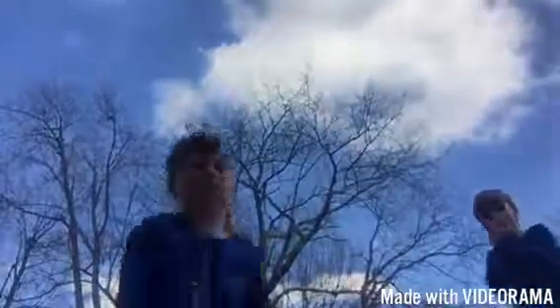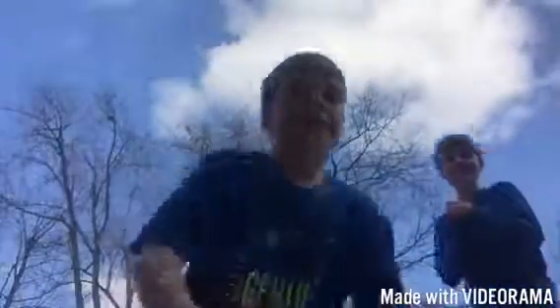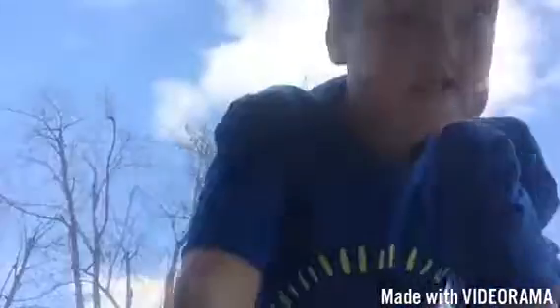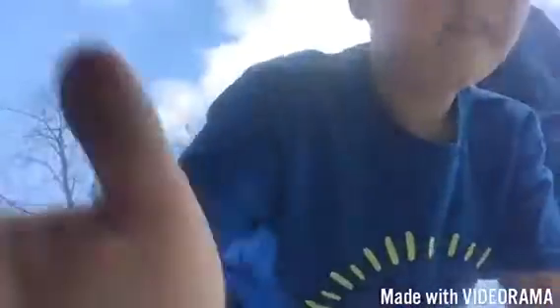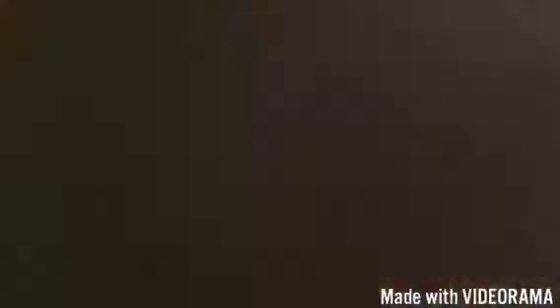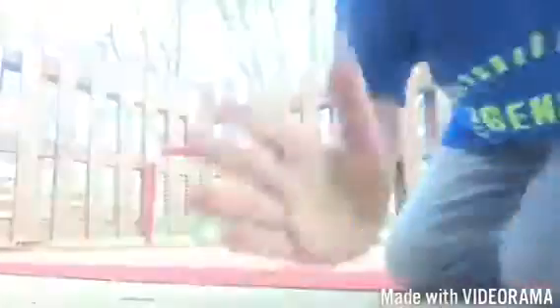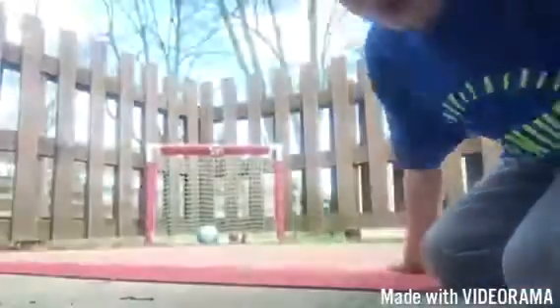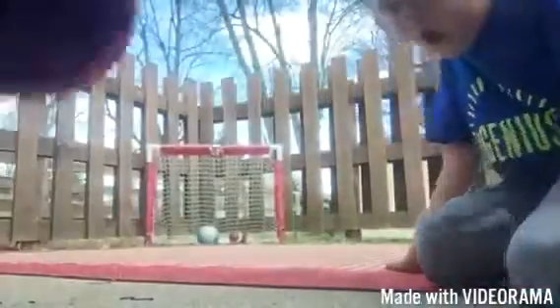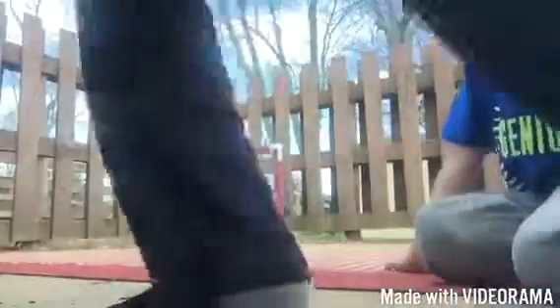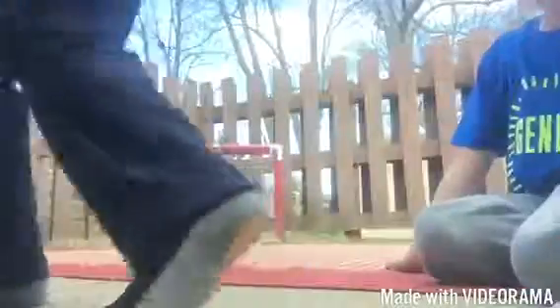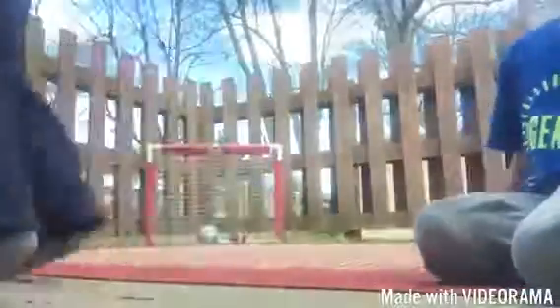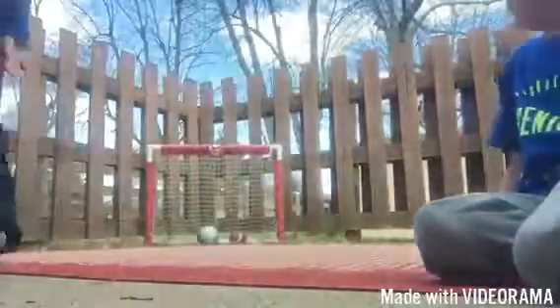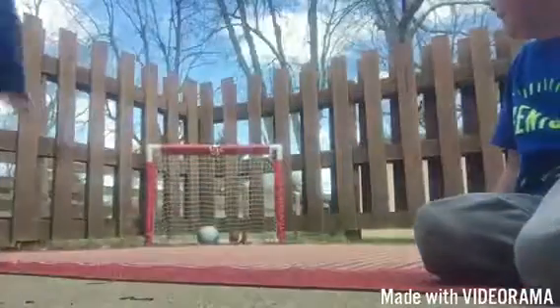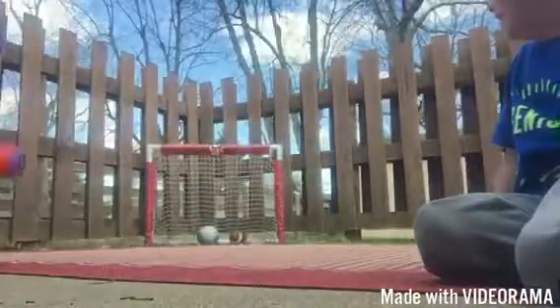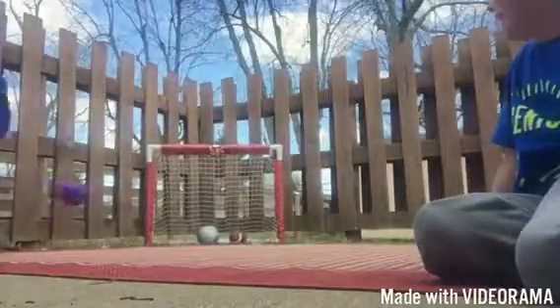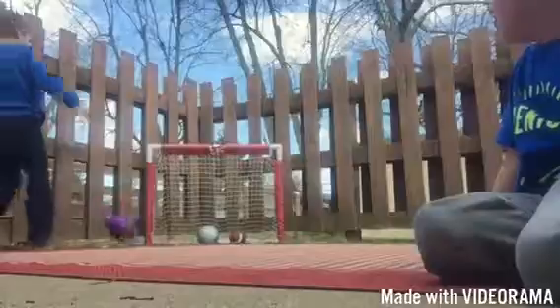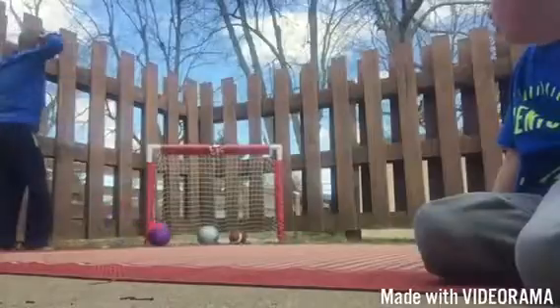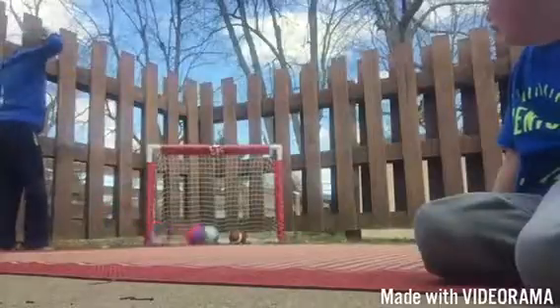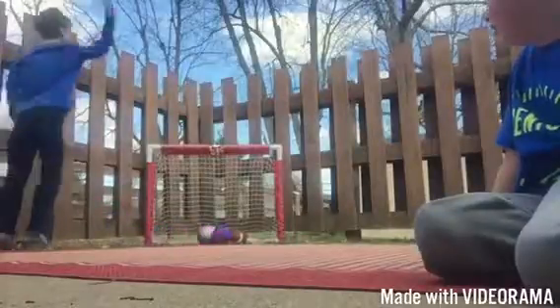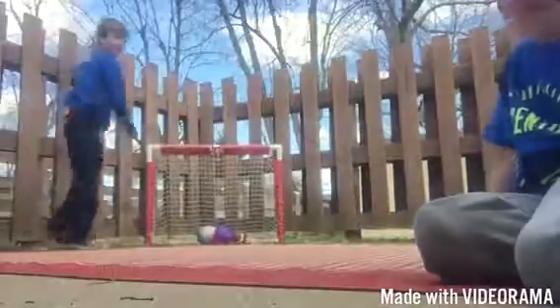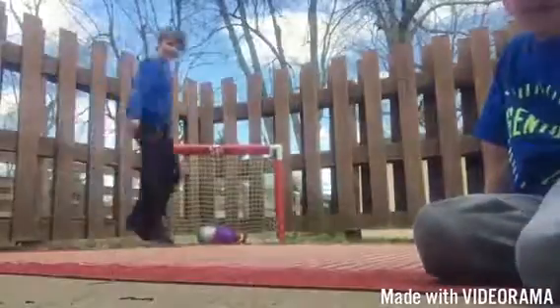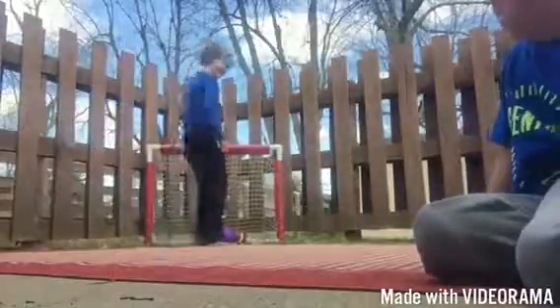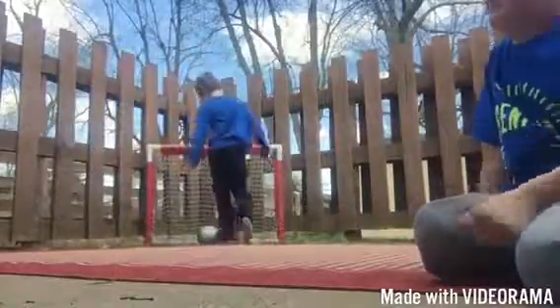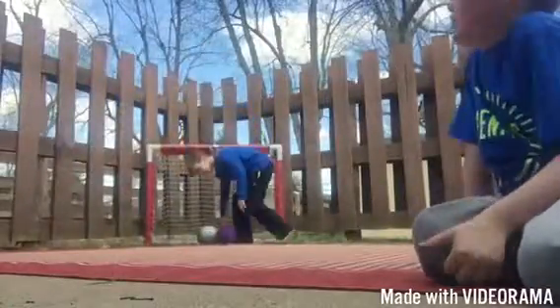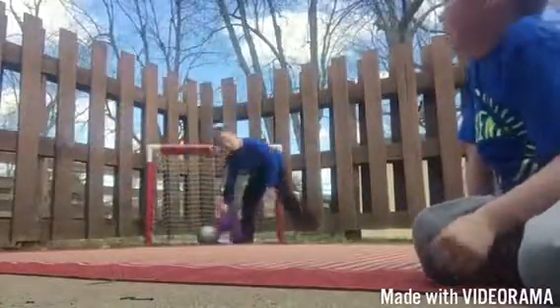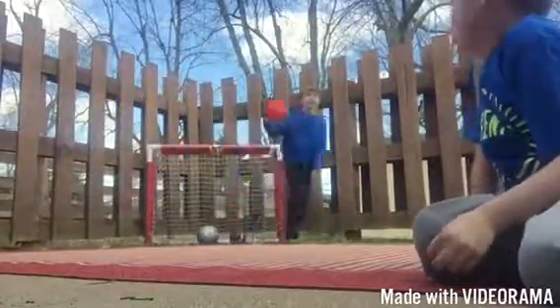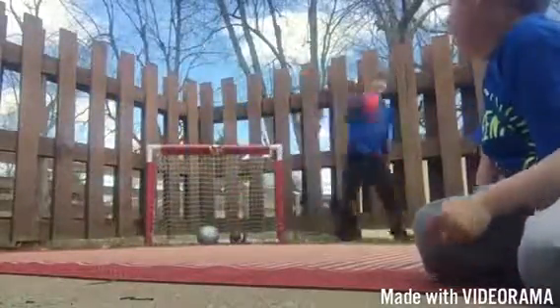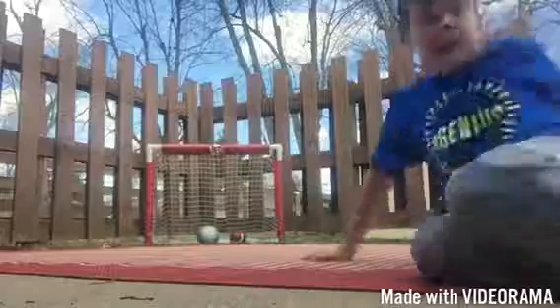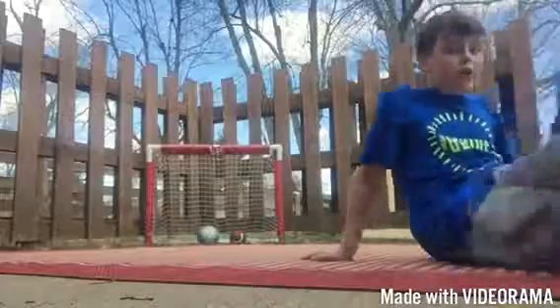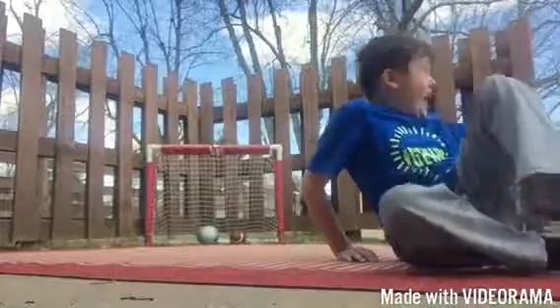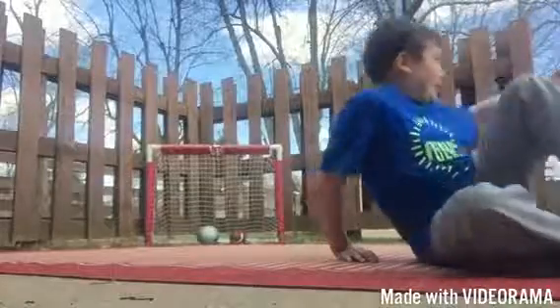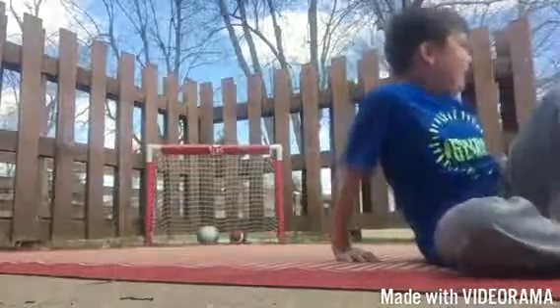So he kicked the ball, and it flew on the wall, and it bounced from the wall, and it landed in the Soccer Goal. You just kind of threw it on the wall that time. He was over there, he kicked it.